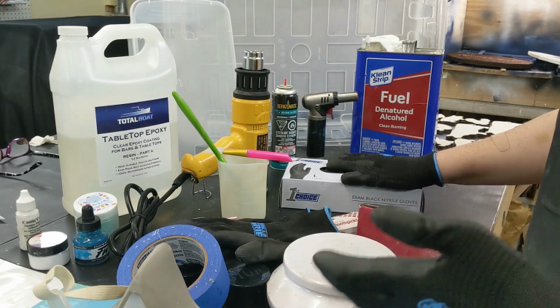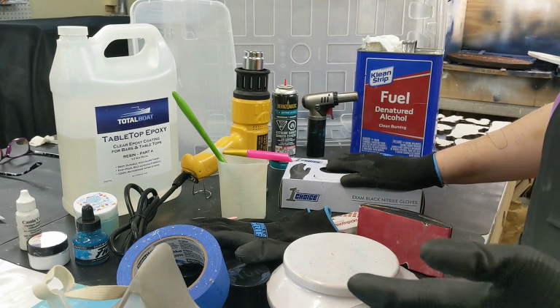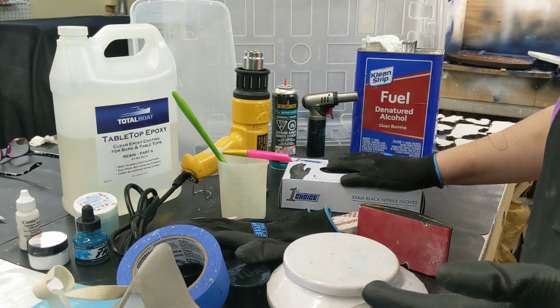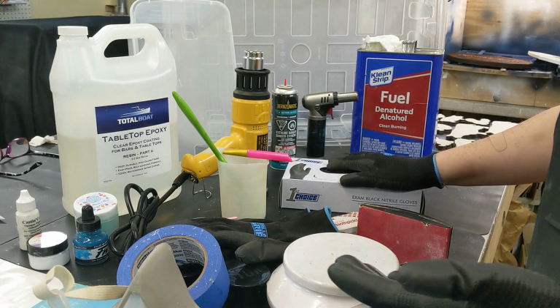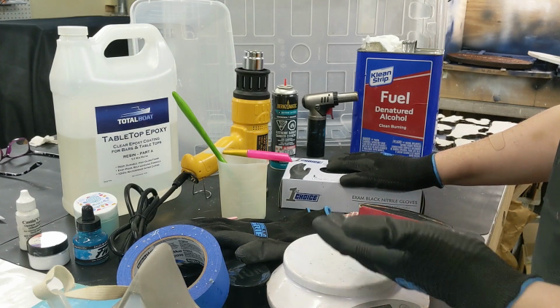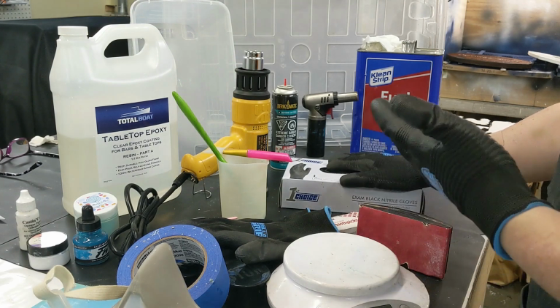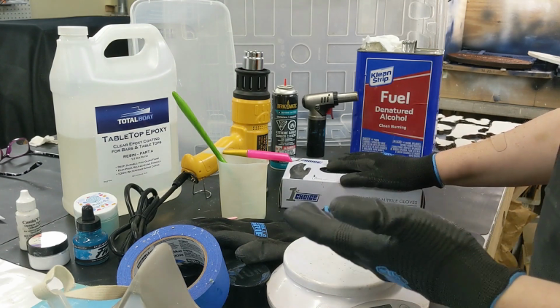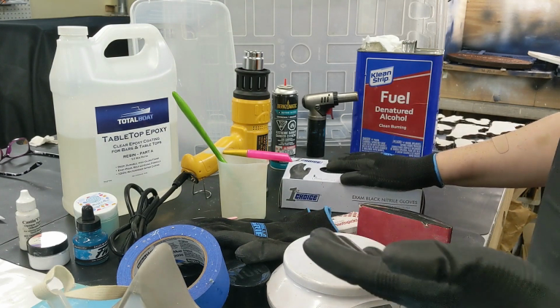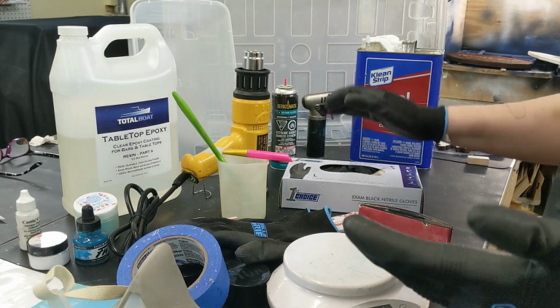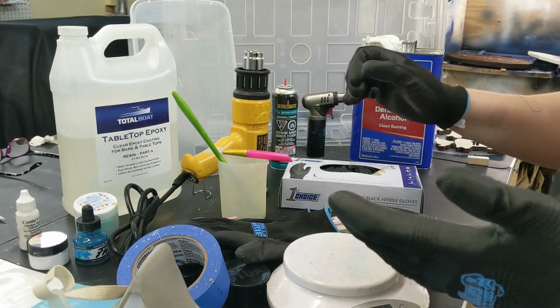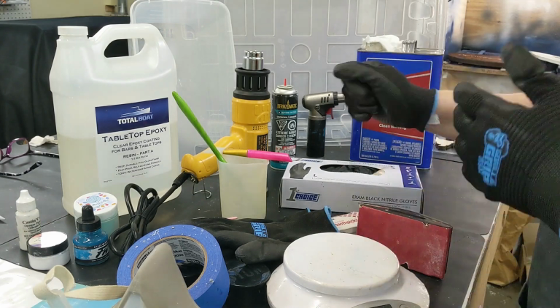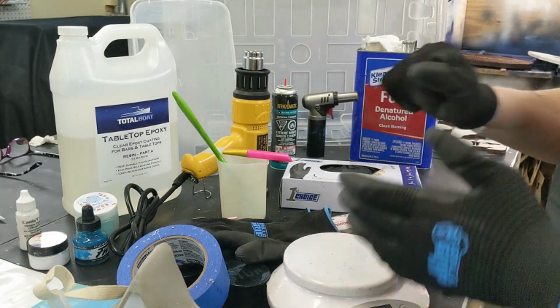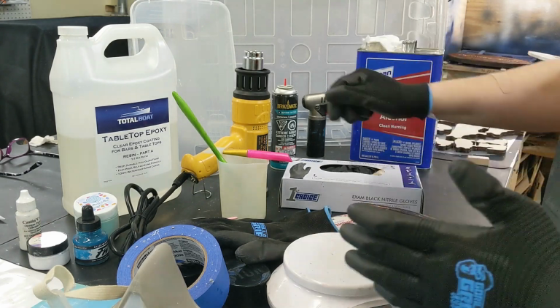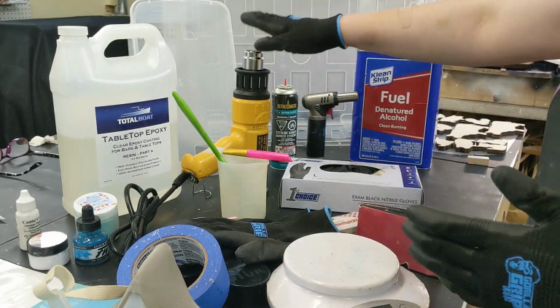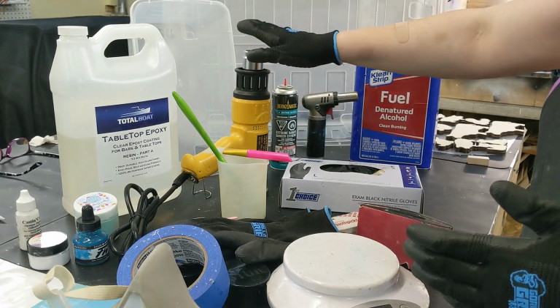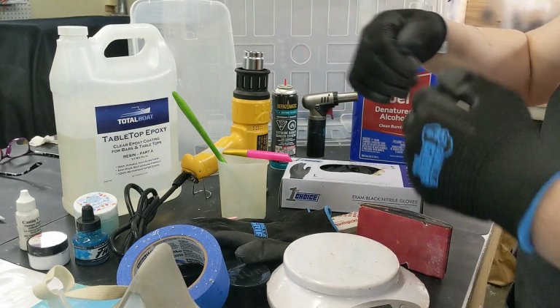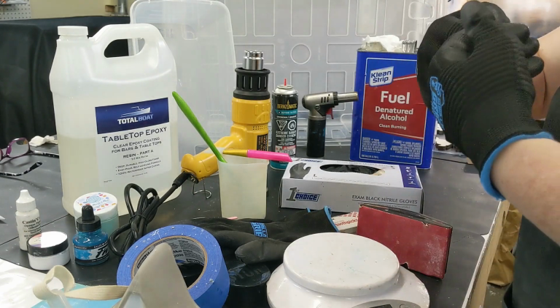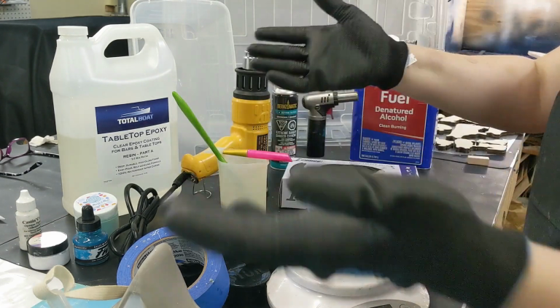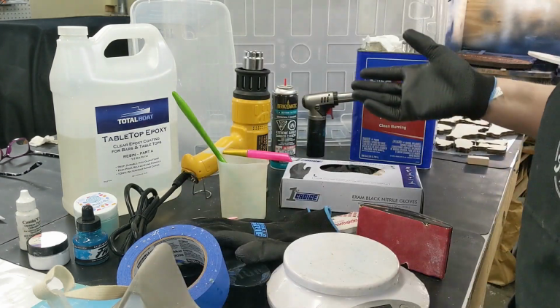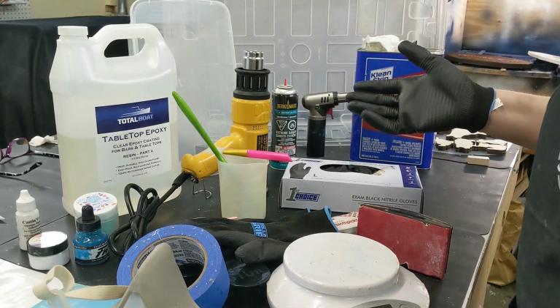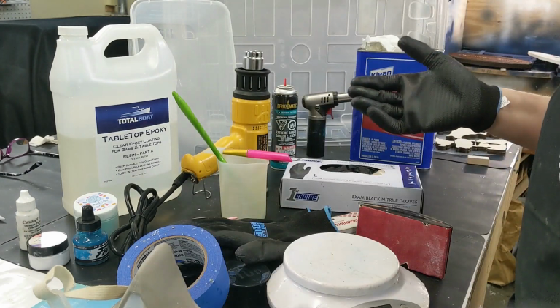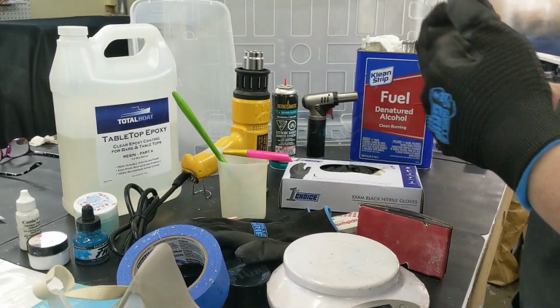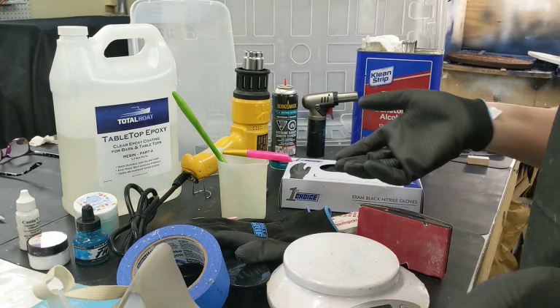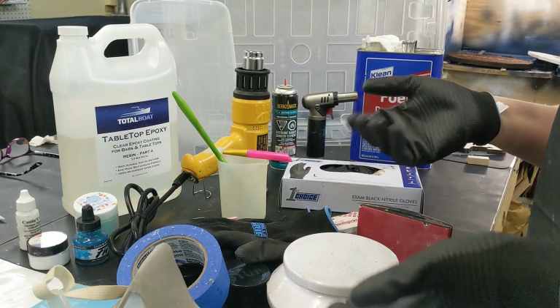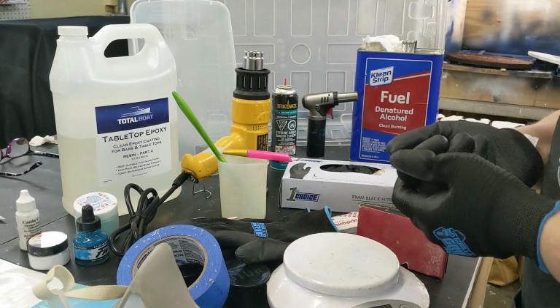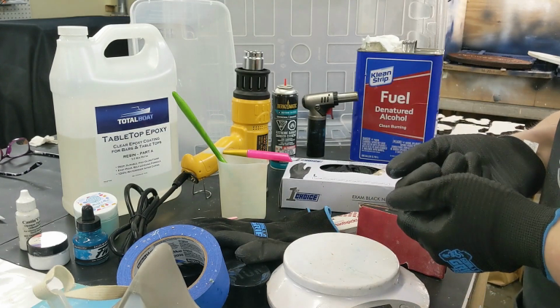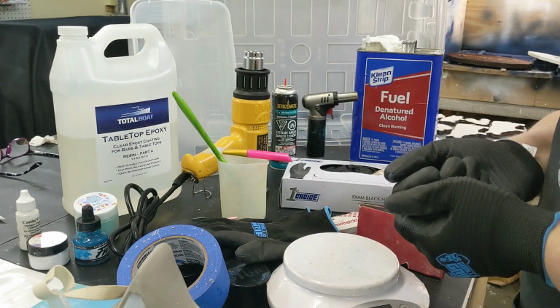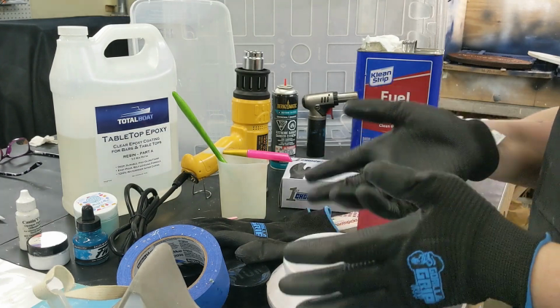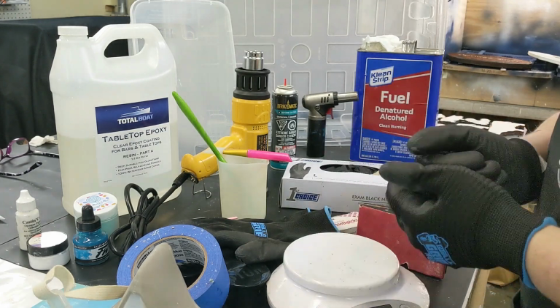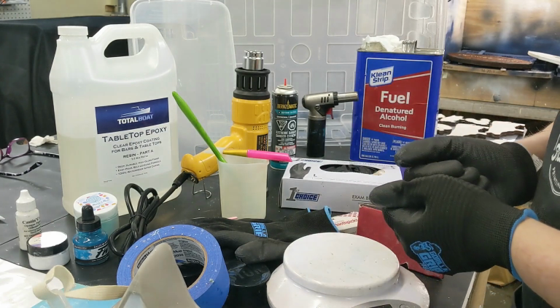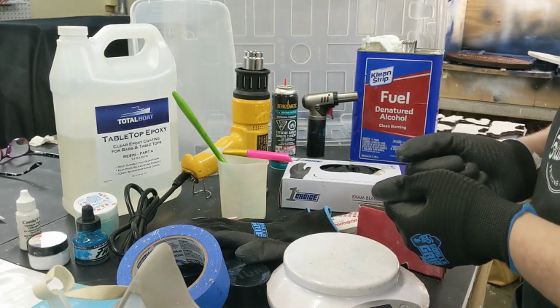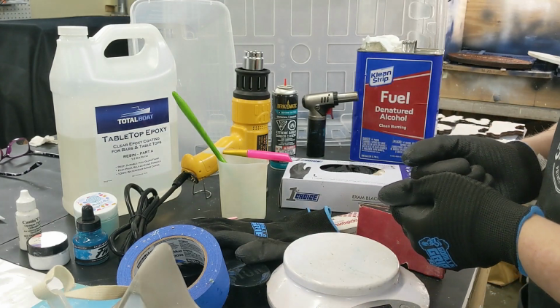Goggles are a good thing to have because you will be using a heat gun, which is going to move things around and you don't want any accidents. So goggles are a good one to have.